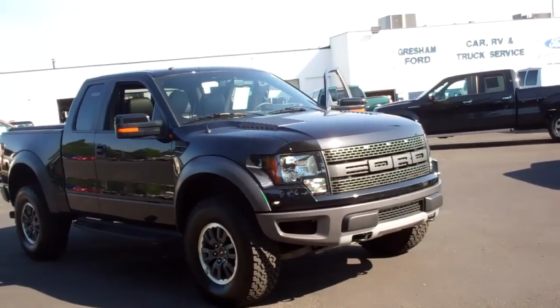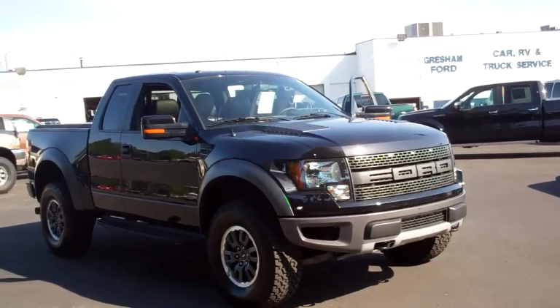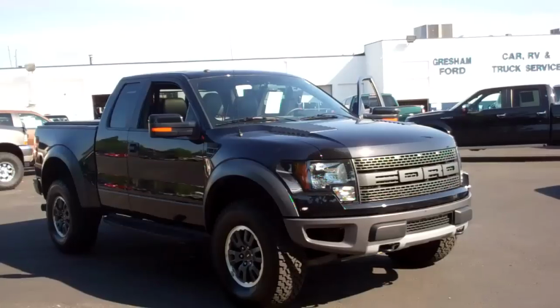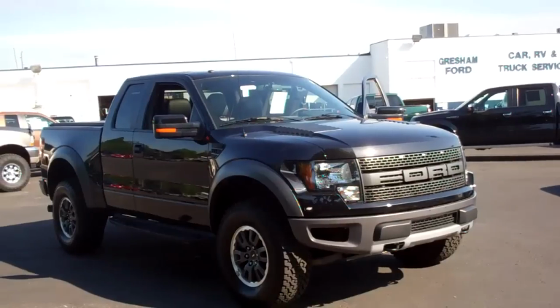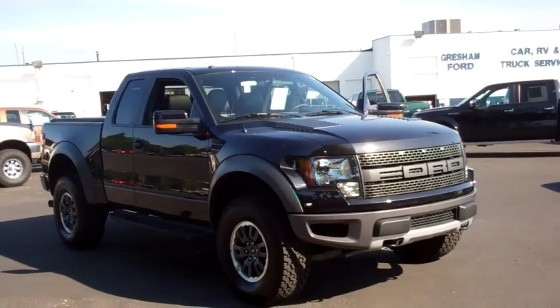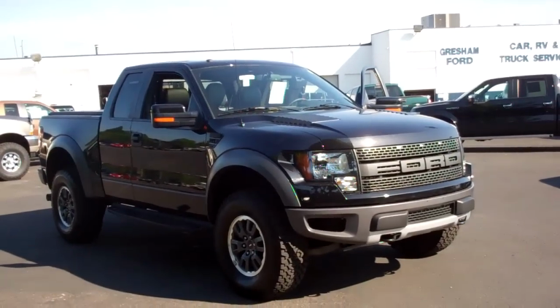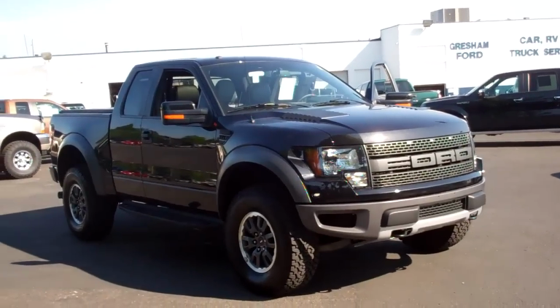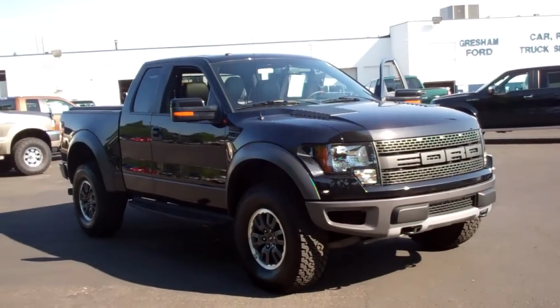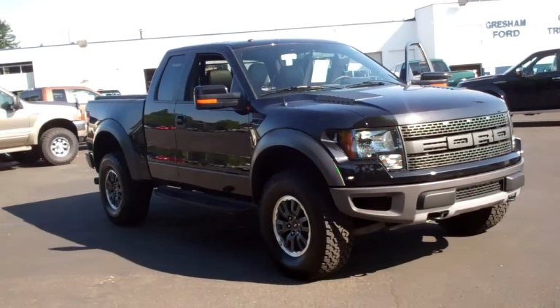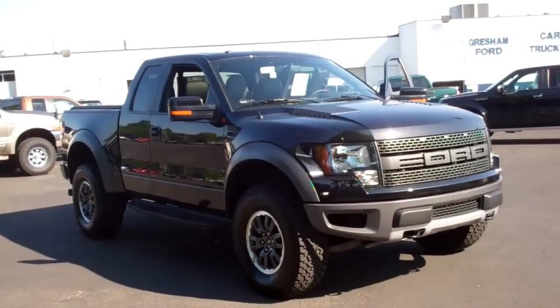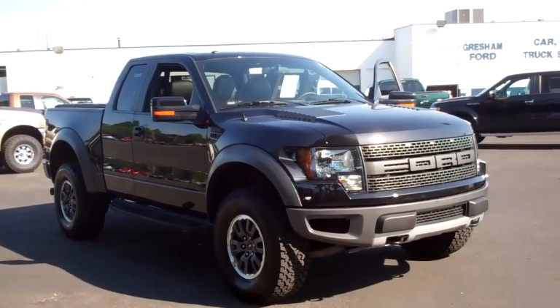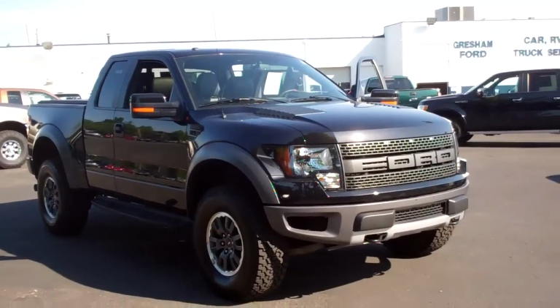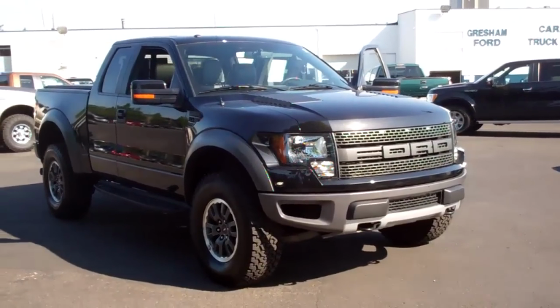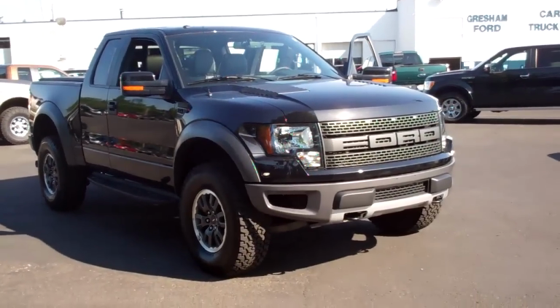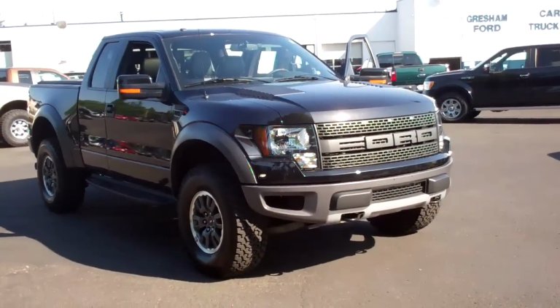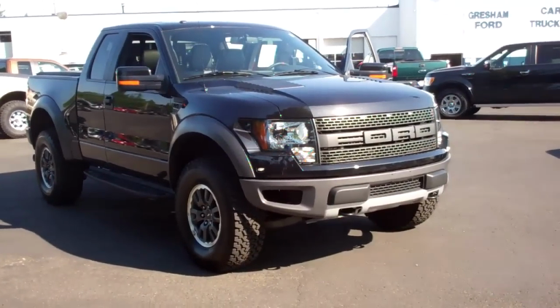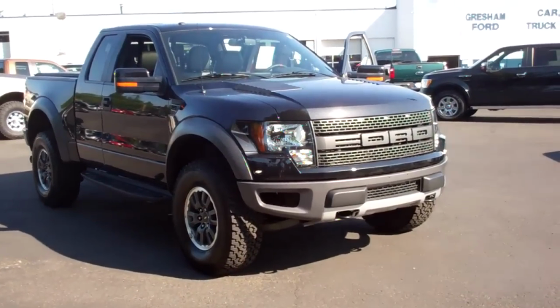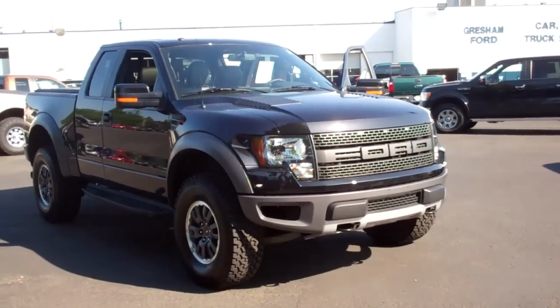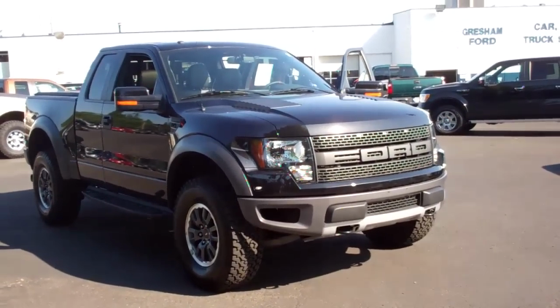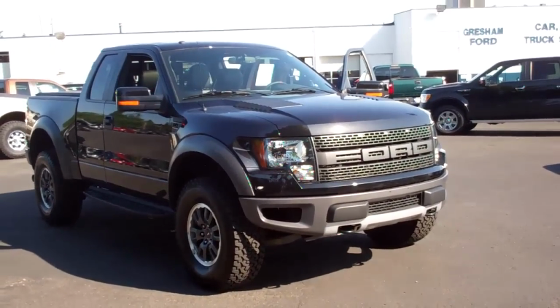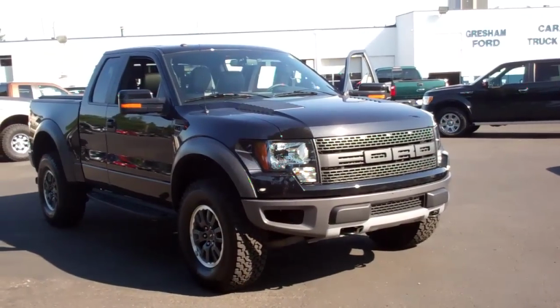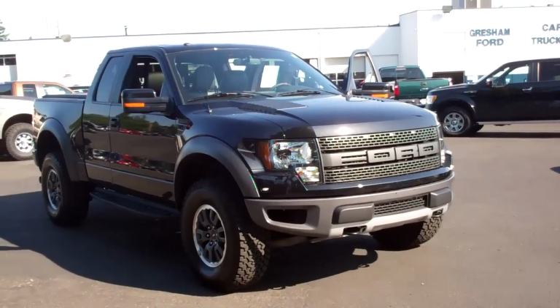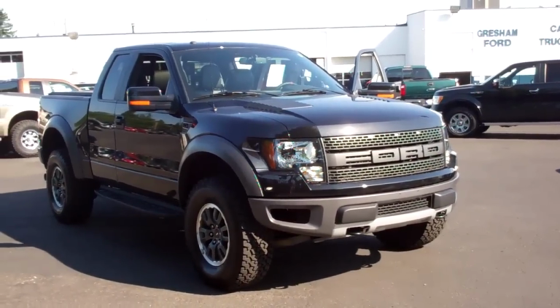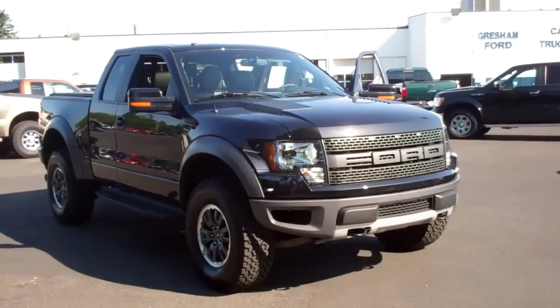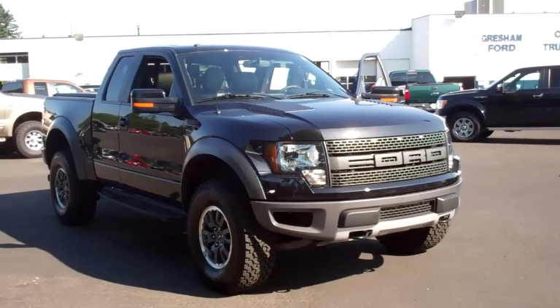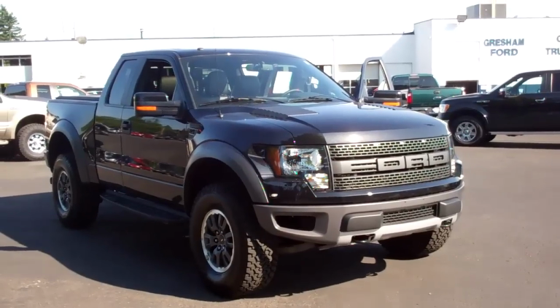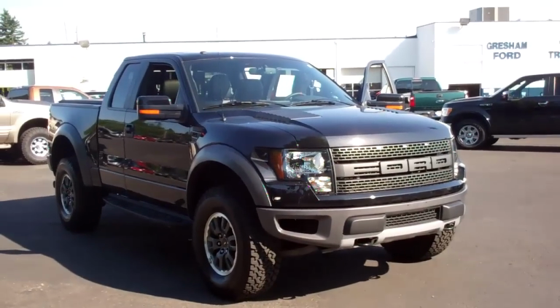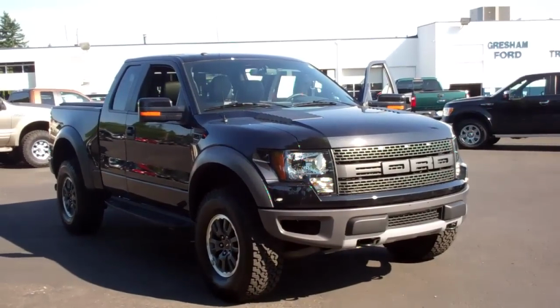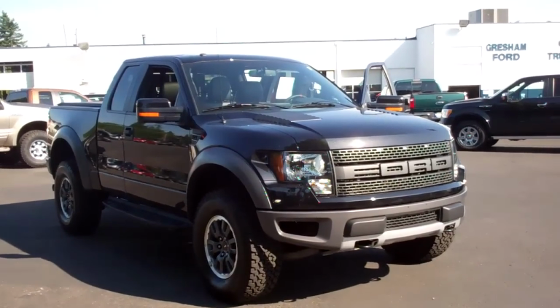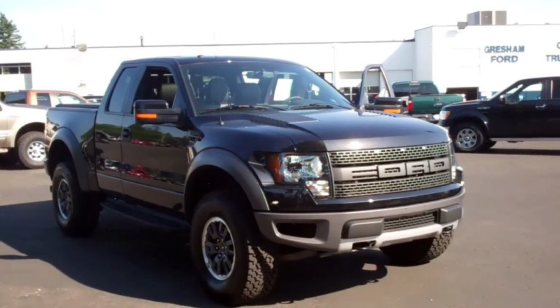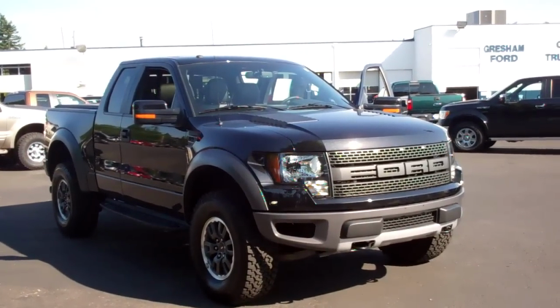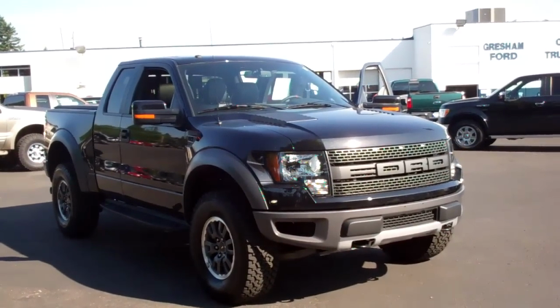Come on out and take a look at this F-150 Raptor if you're interested in this one or many others of our vehicles, out here at 1940 East Powell Boulevard, Gresham, Oregon 97080.